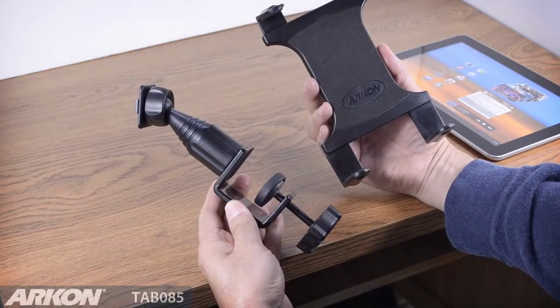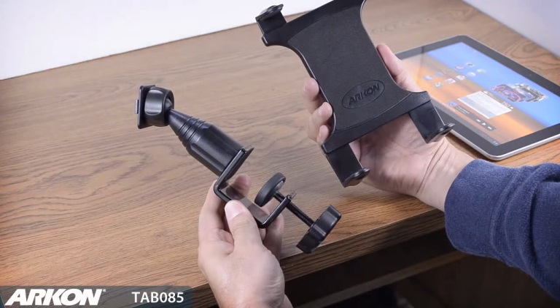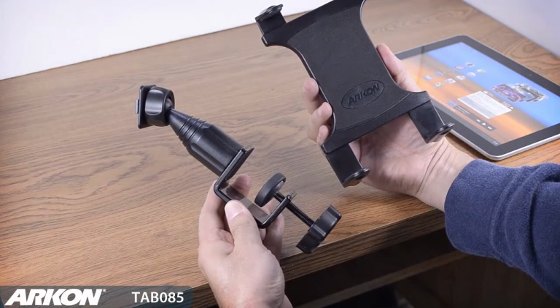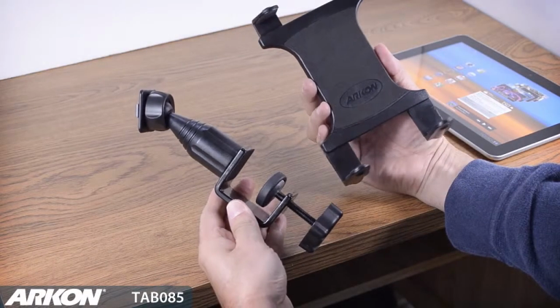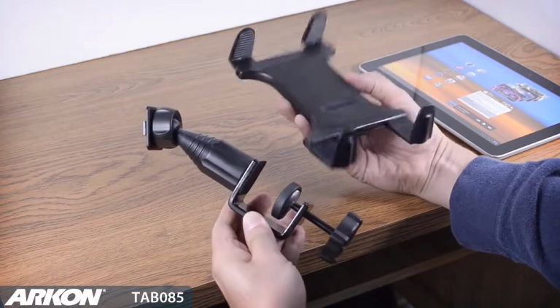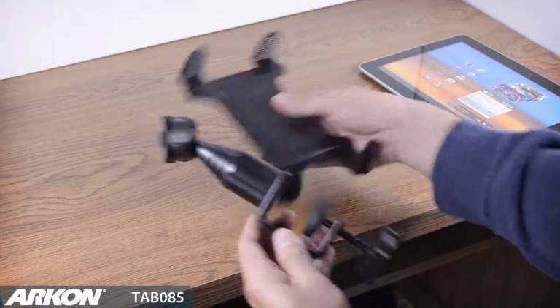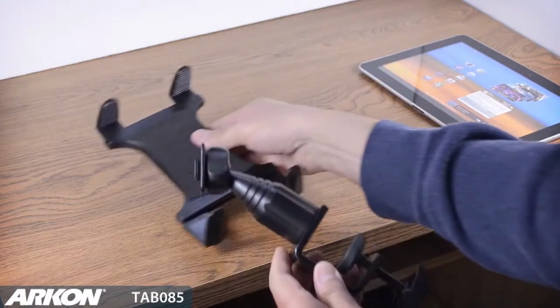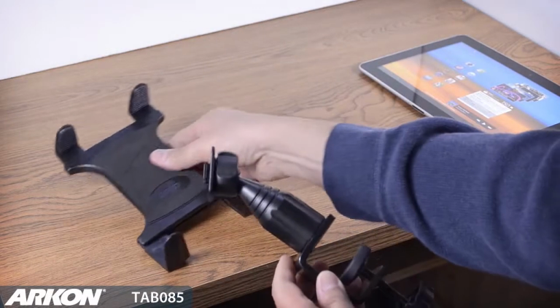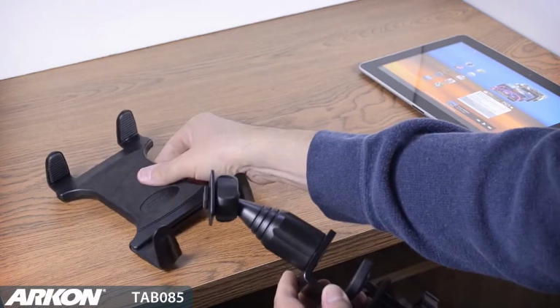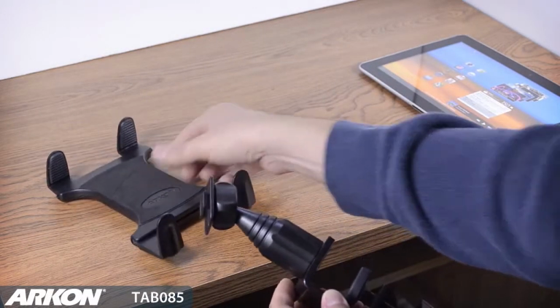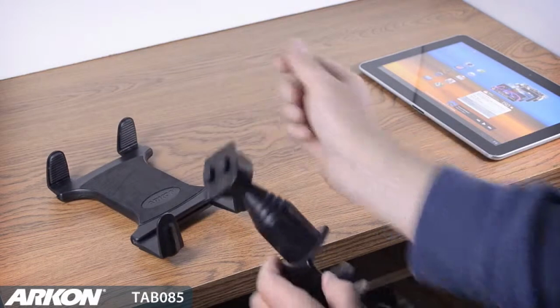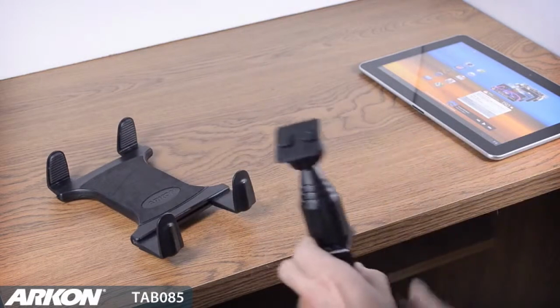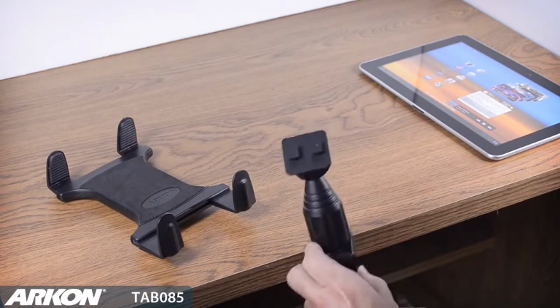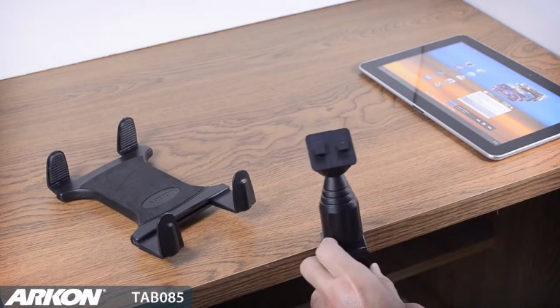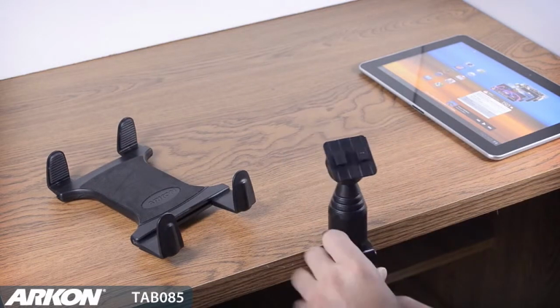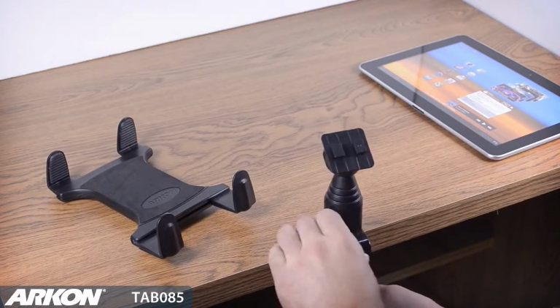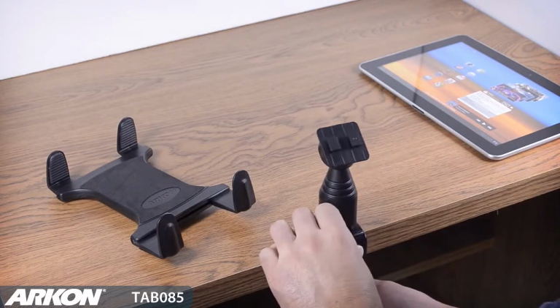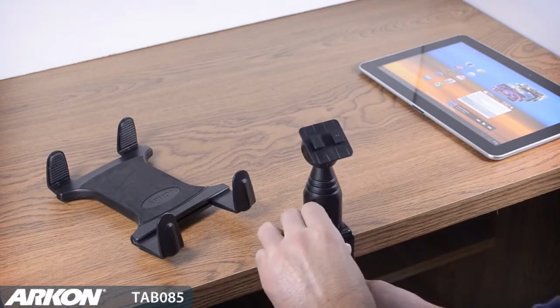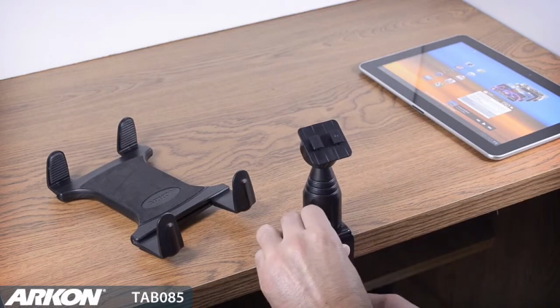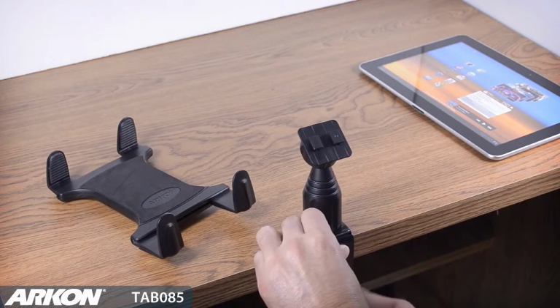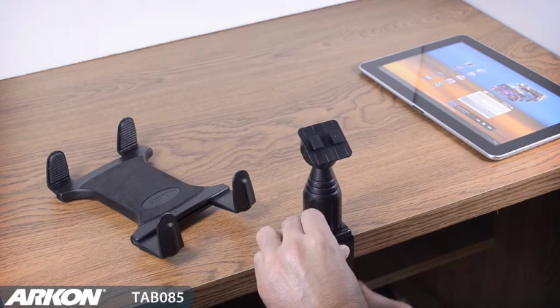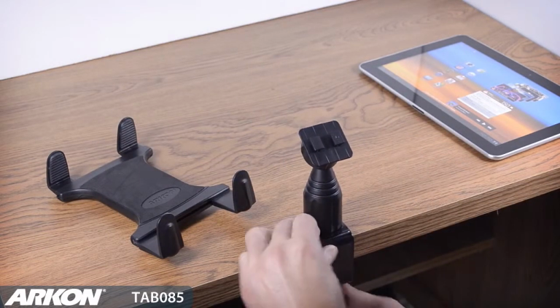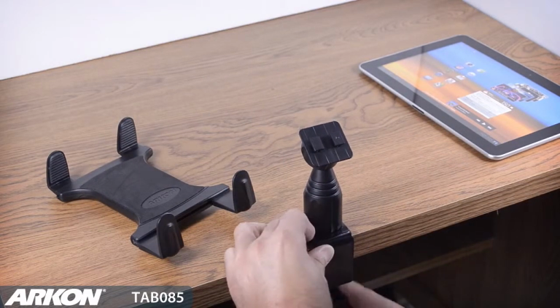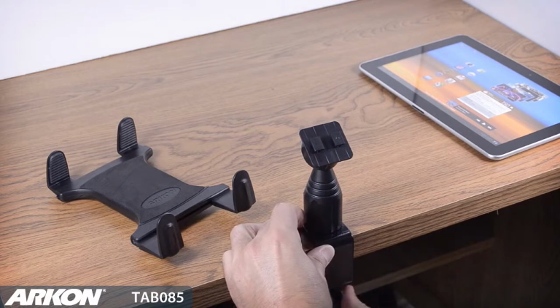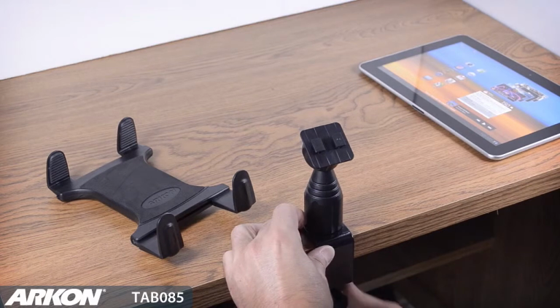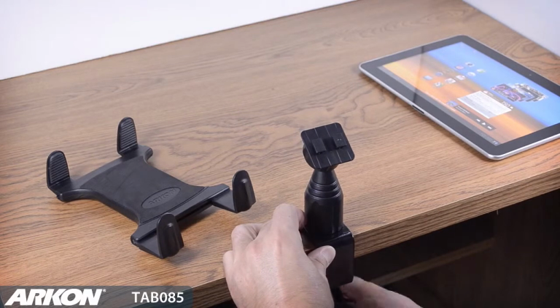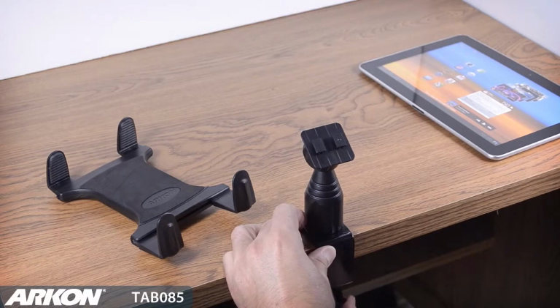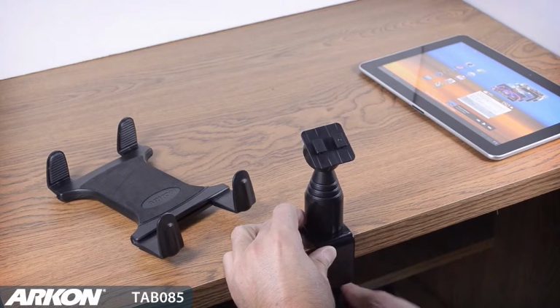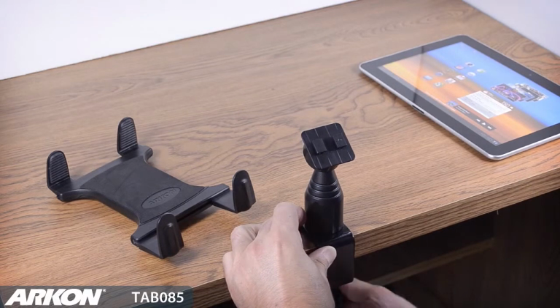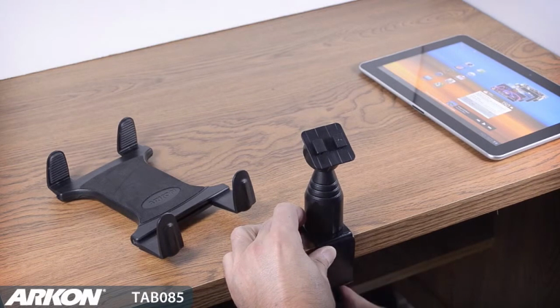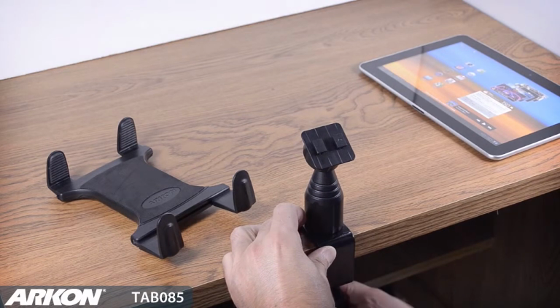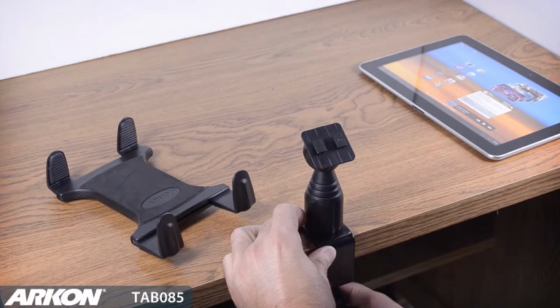Archon's Tab 085 combines a slim grip universal tablet holder with a 4-inch heavy-duty C-clamp base. The C-clamp base attaches to desktop, countertop, or nightstand with no tools required.